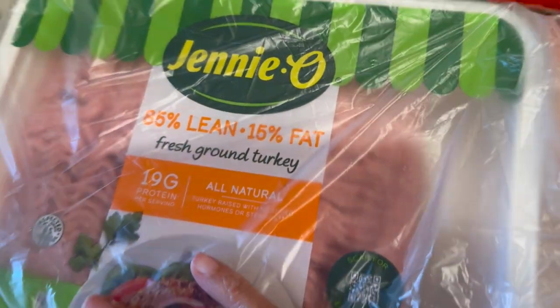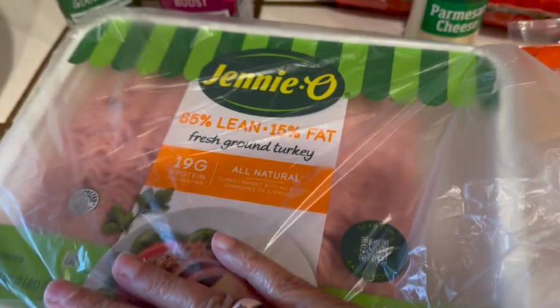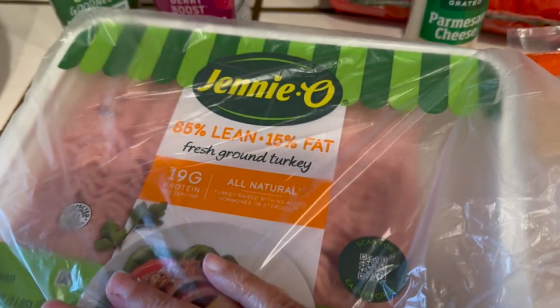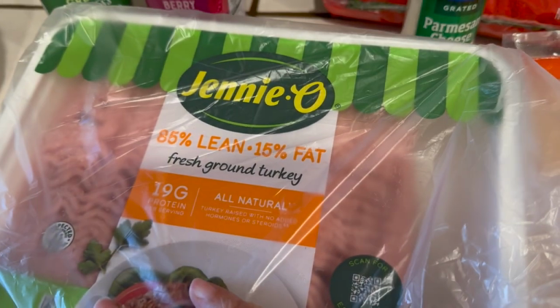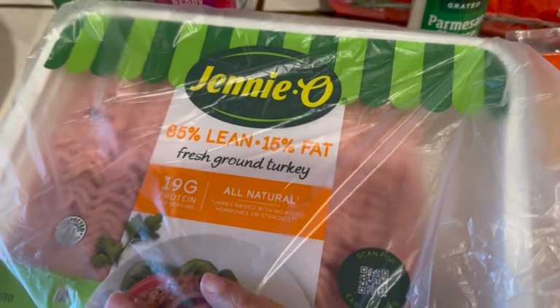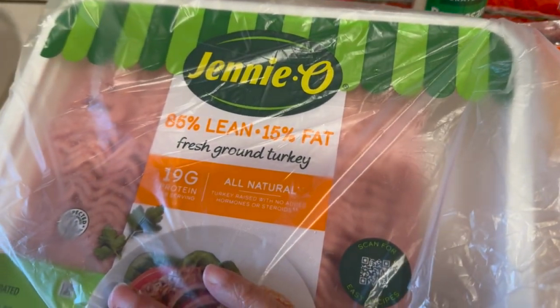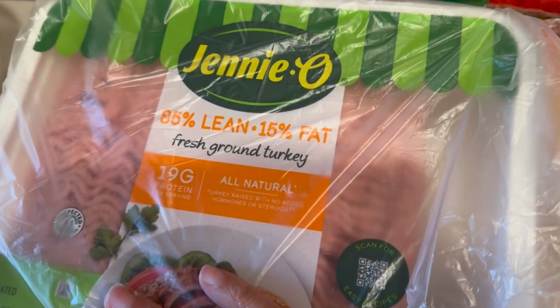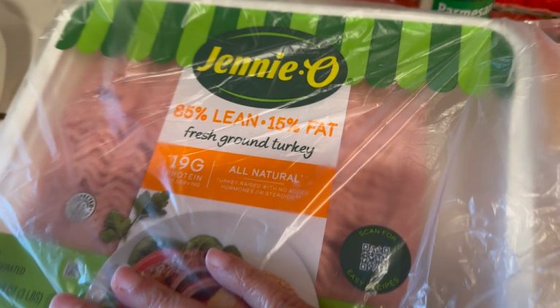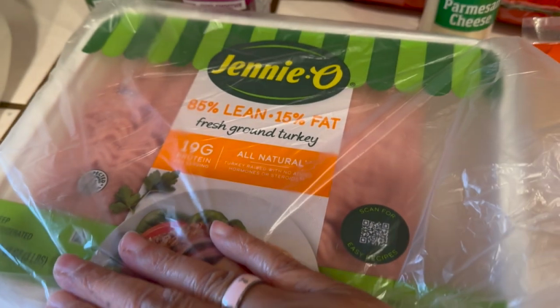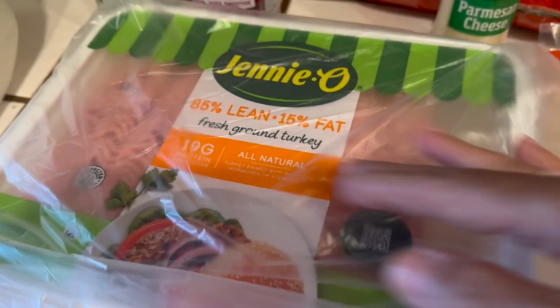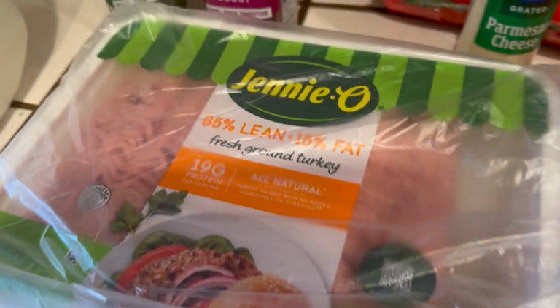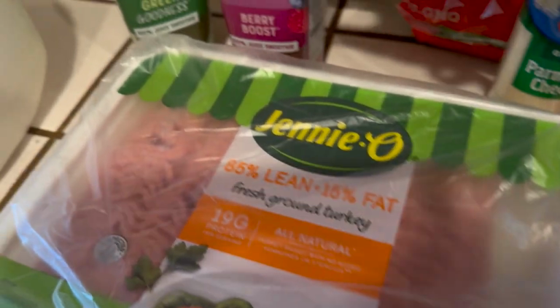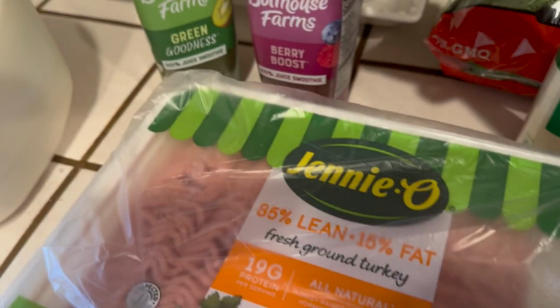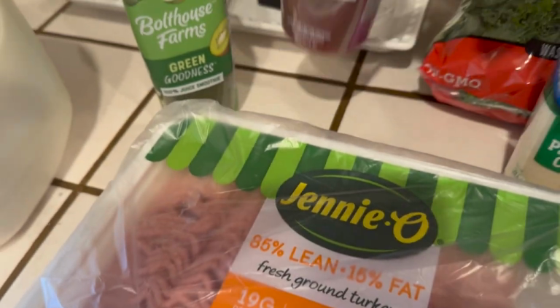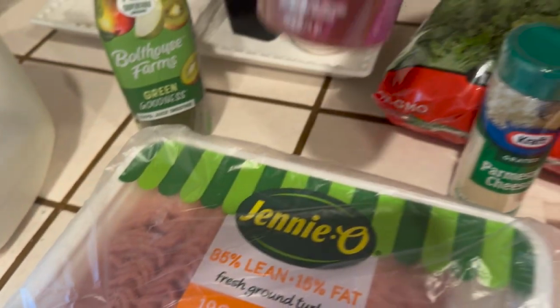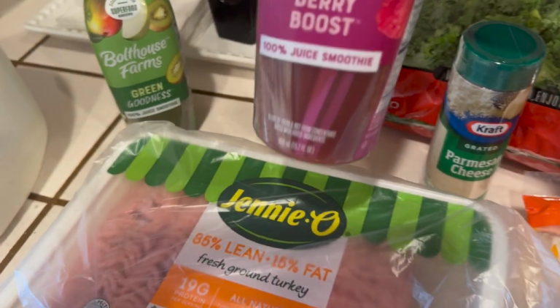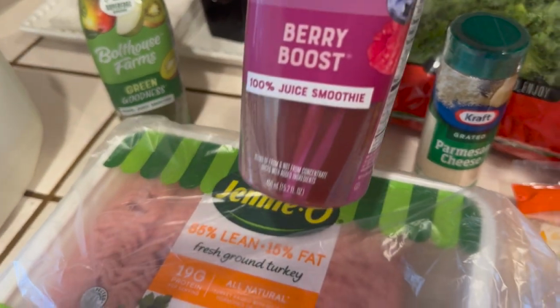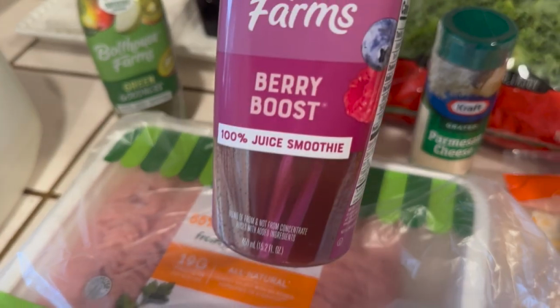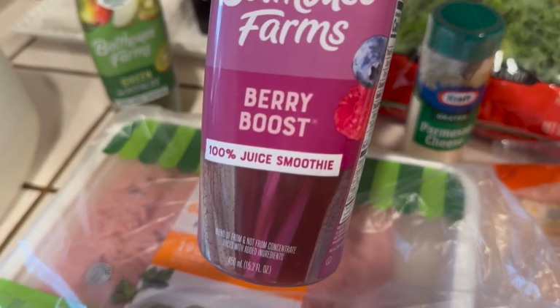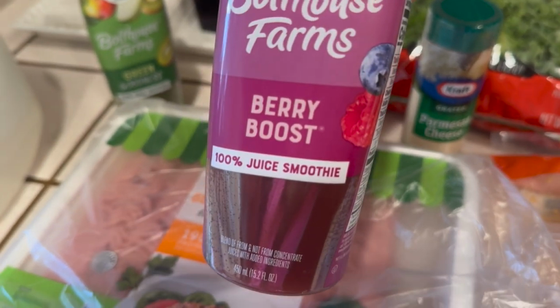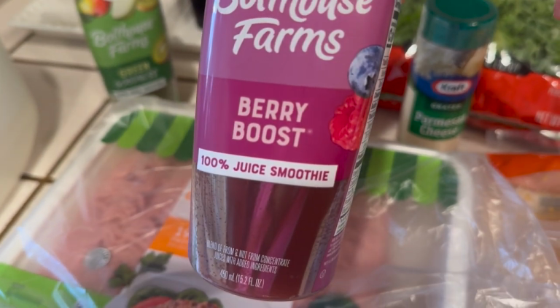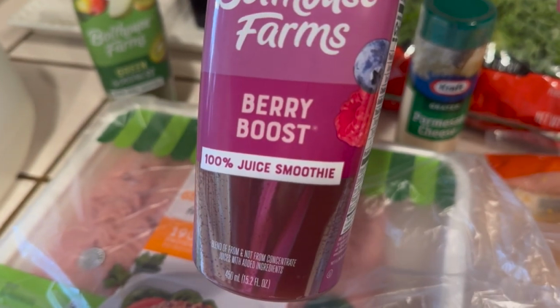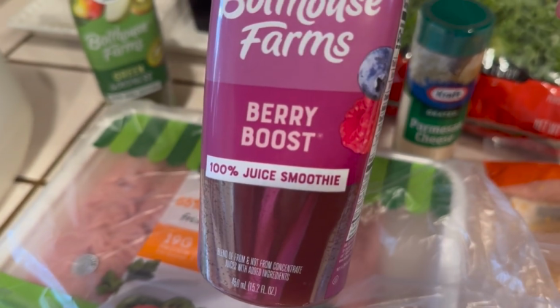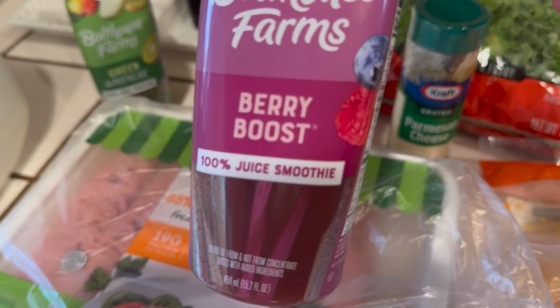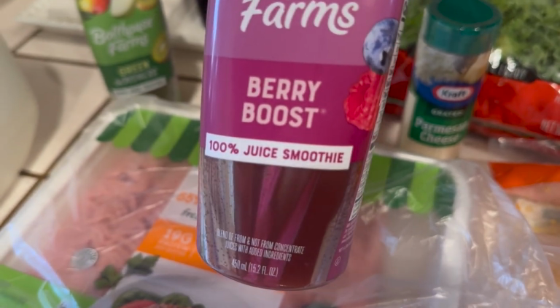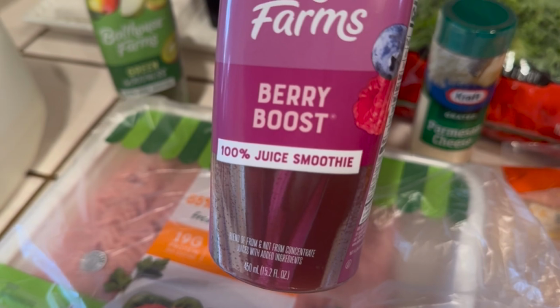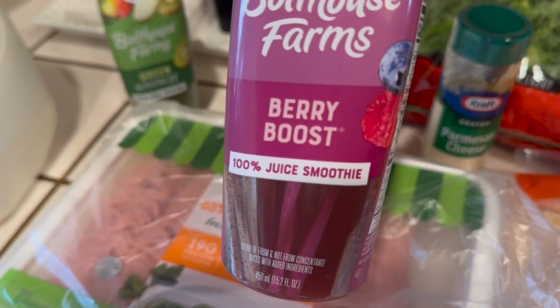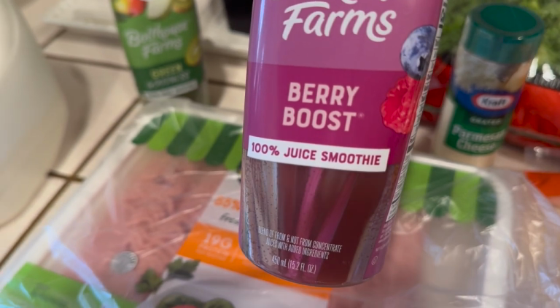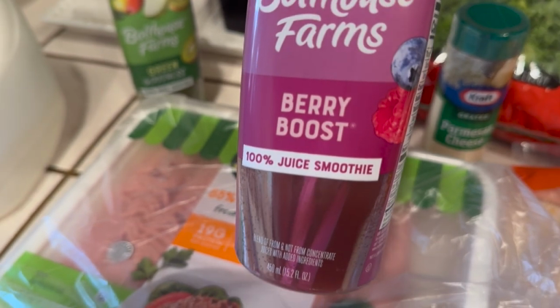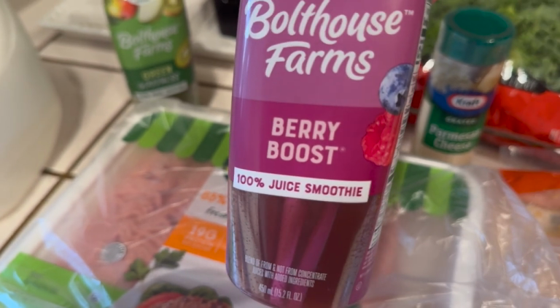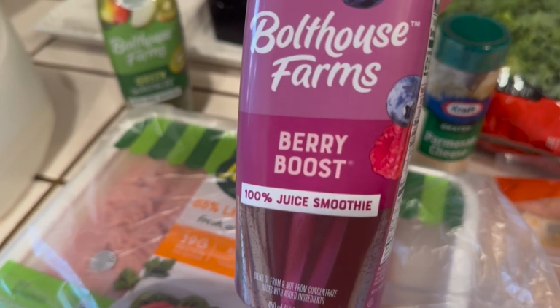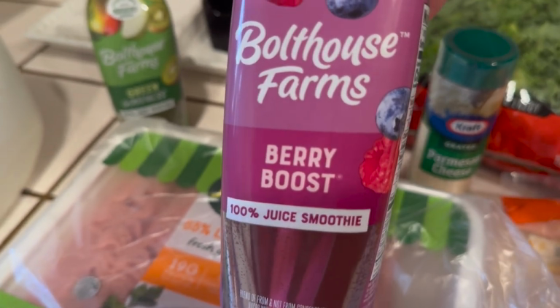This is extra lean — well, lean — ground turkey meat. I'm going to be starting a three-day juice fast, or liquid fast.